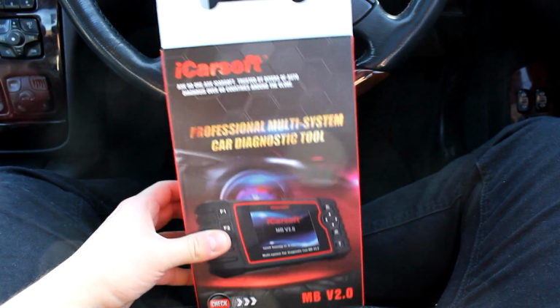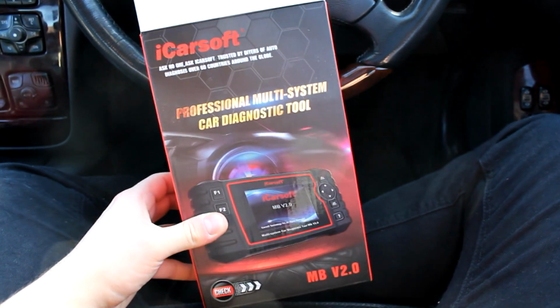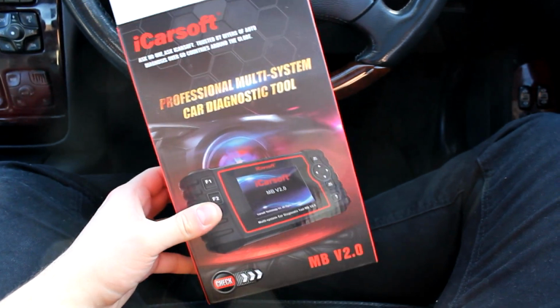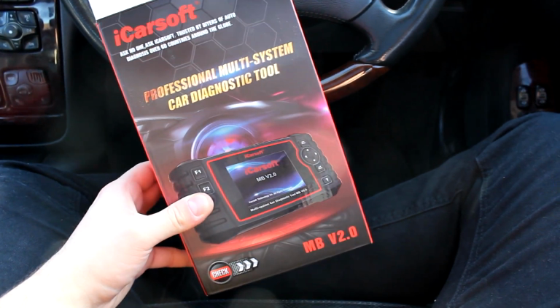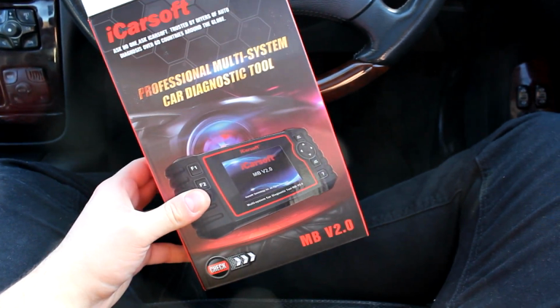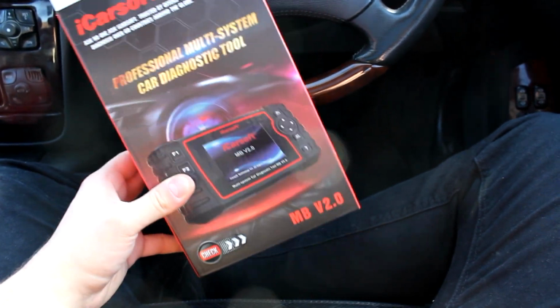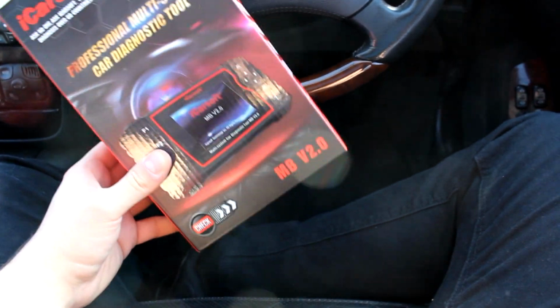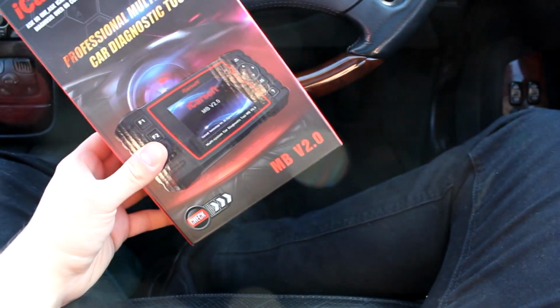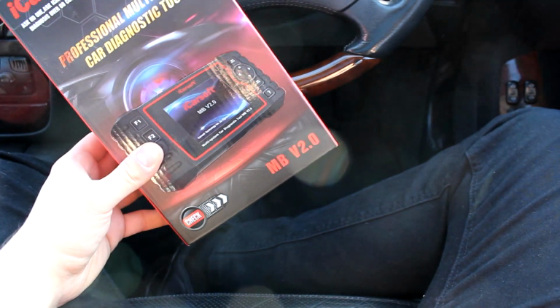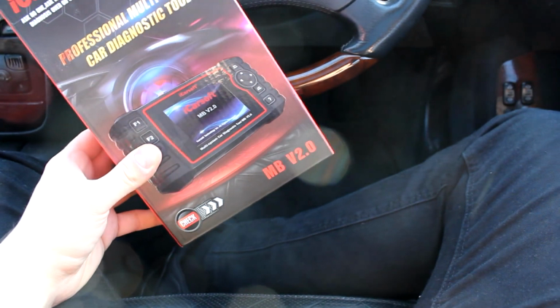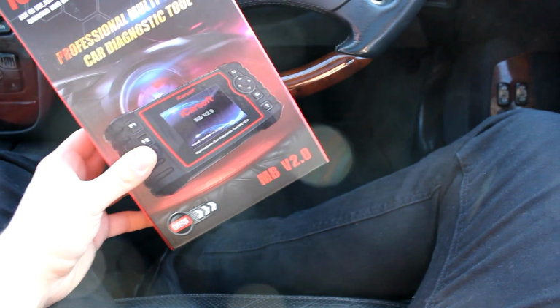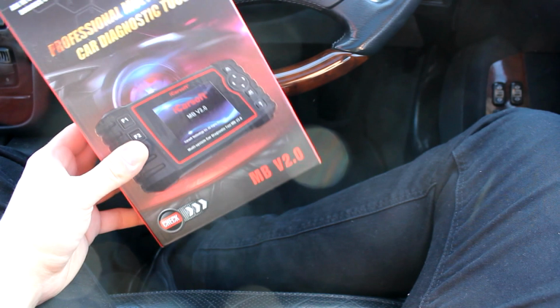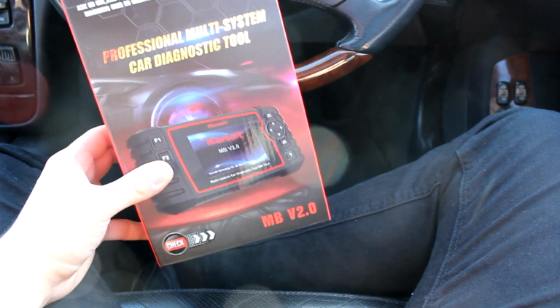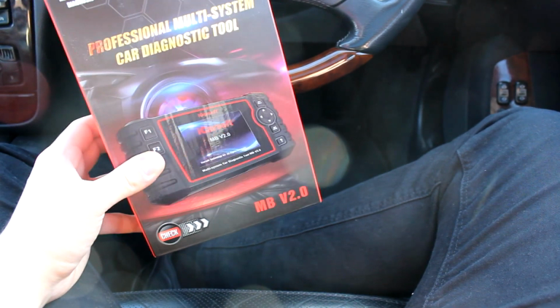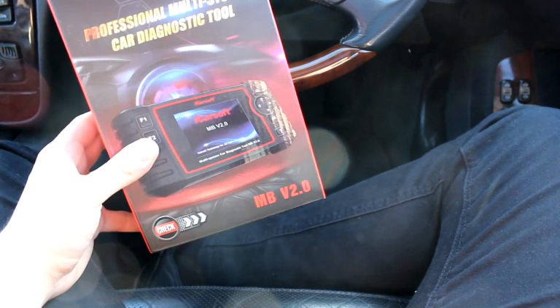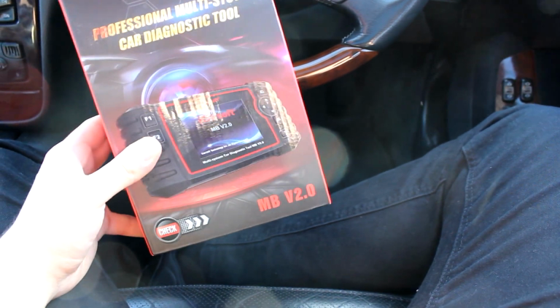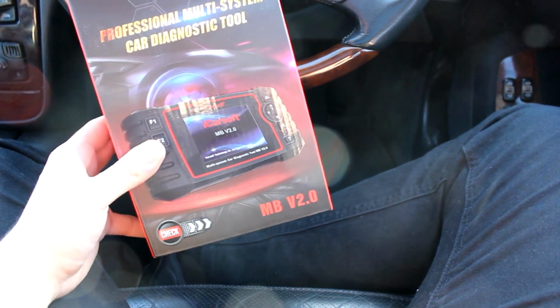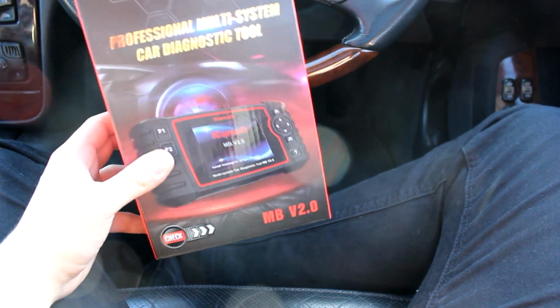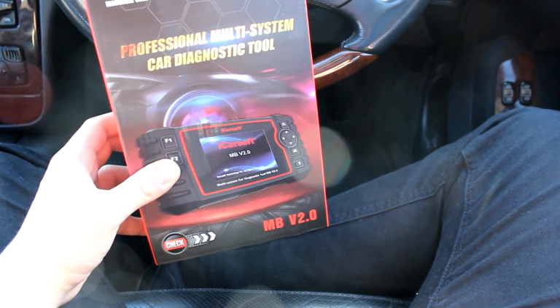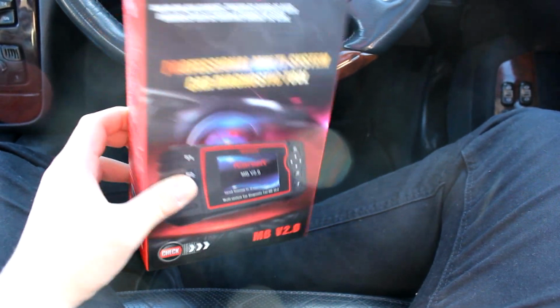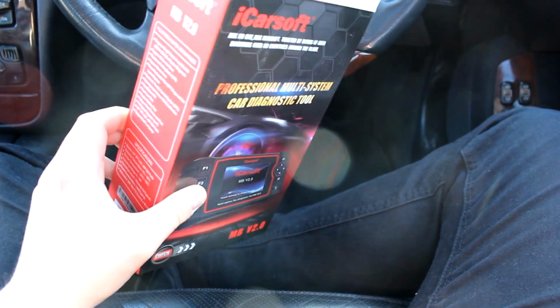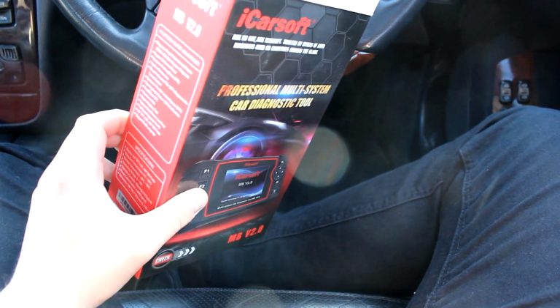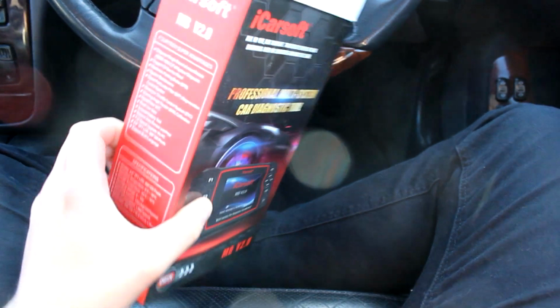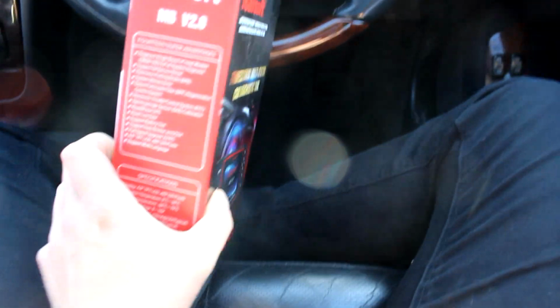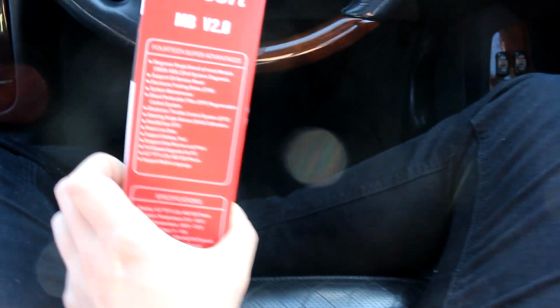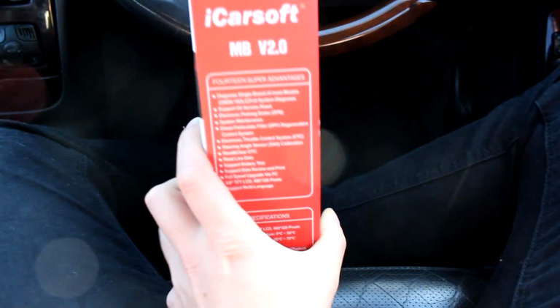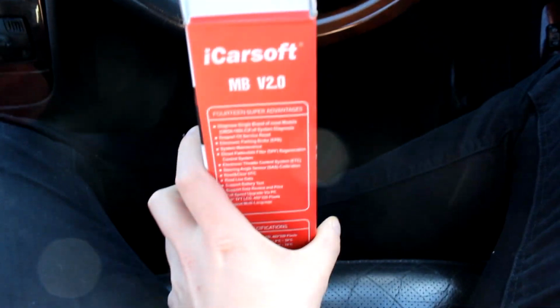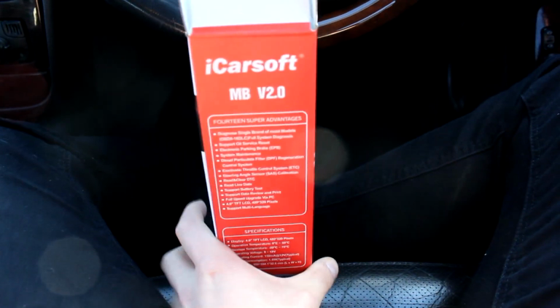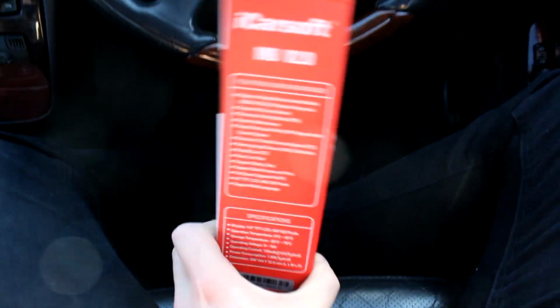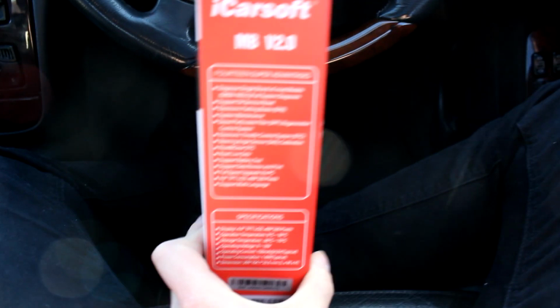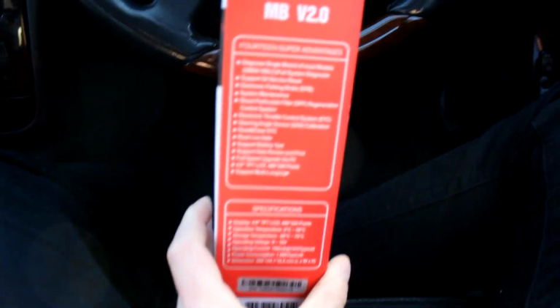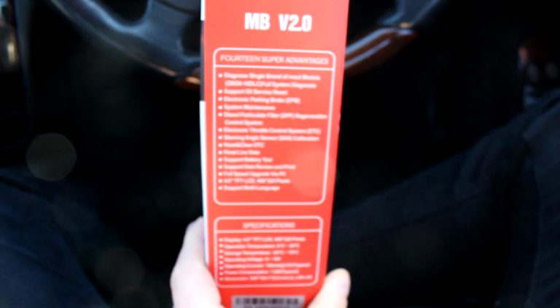Don't get me wrong, it's not a star system and you will not need to read War and Peace to learn how to use it. However, for your do-it-yourselfer in the garage, this device is absolutely perfect for you.